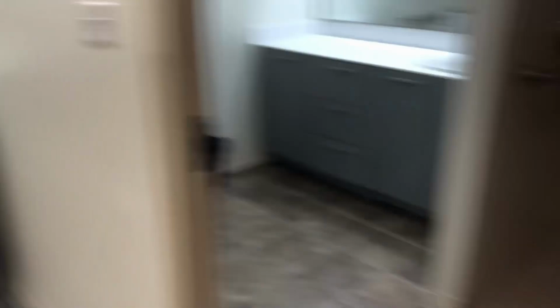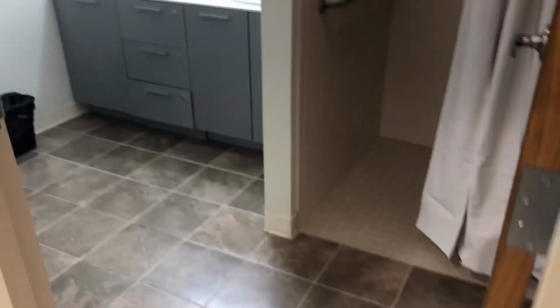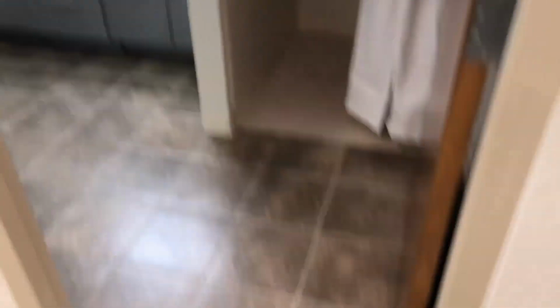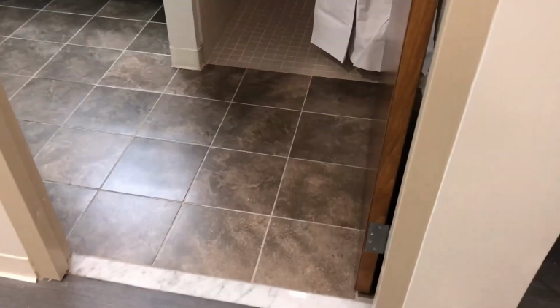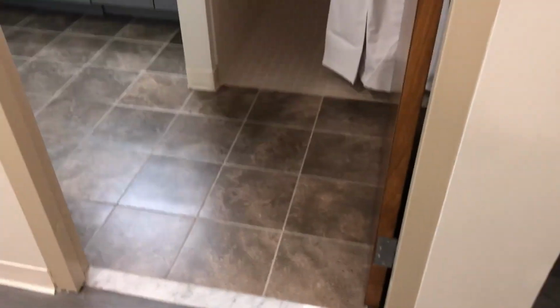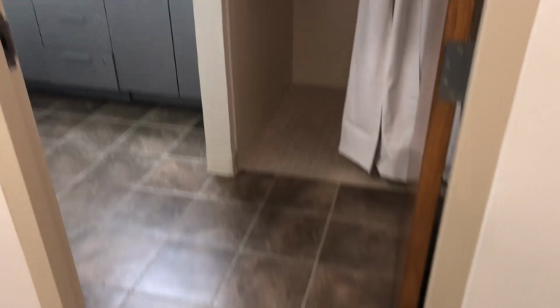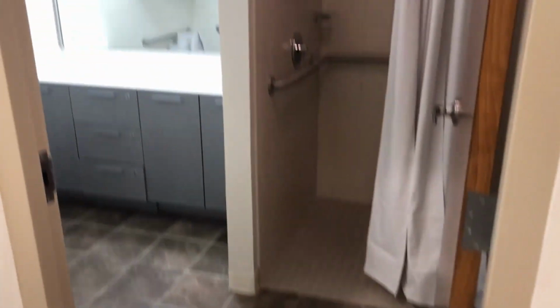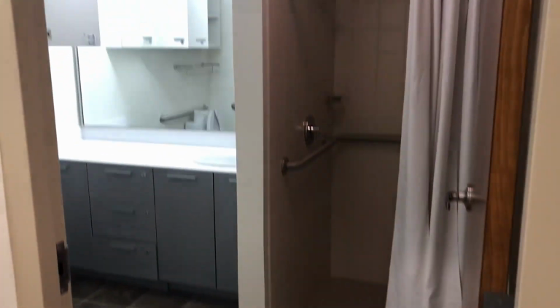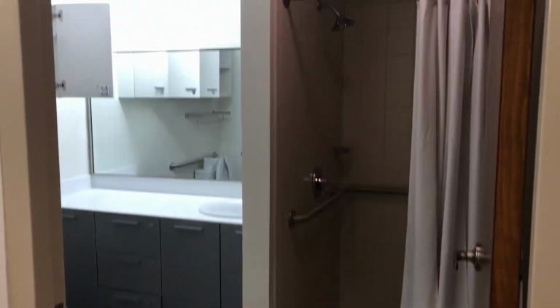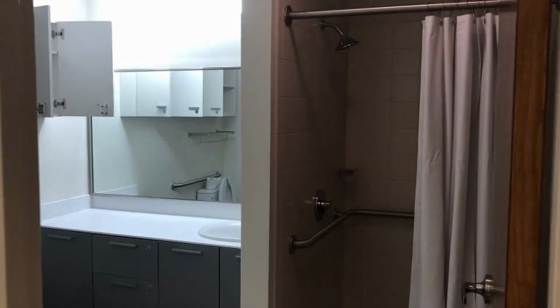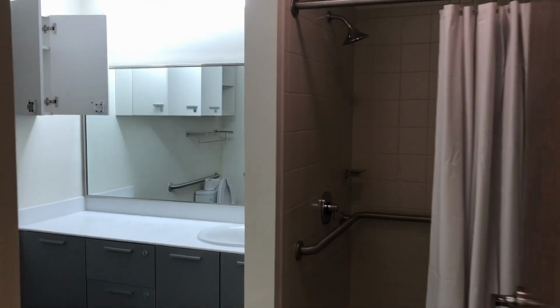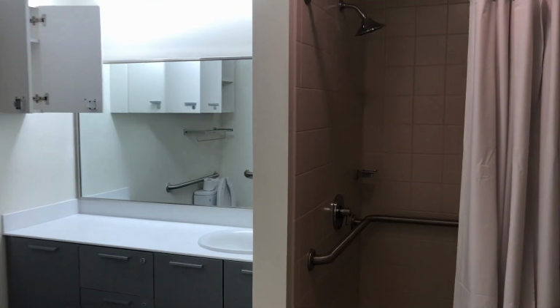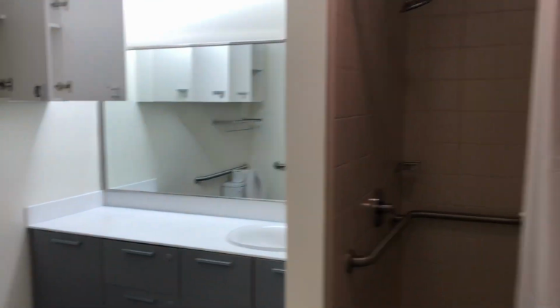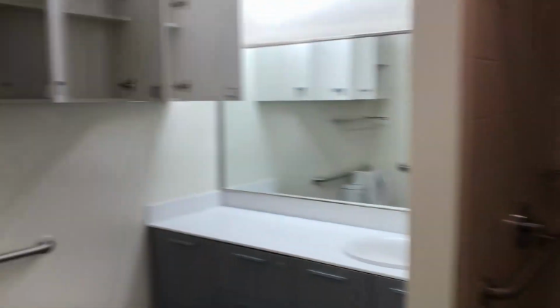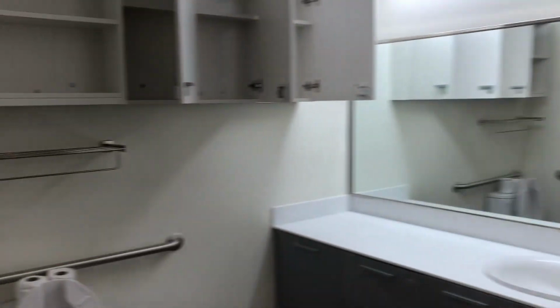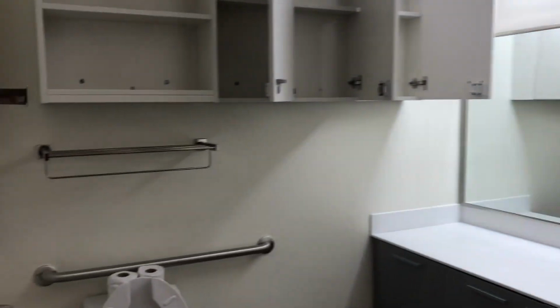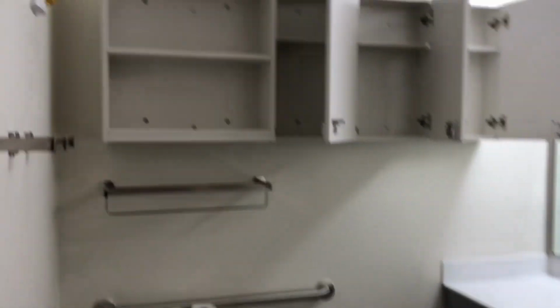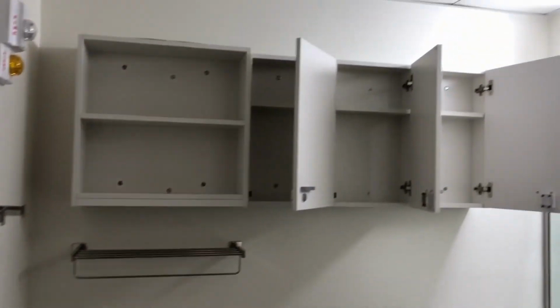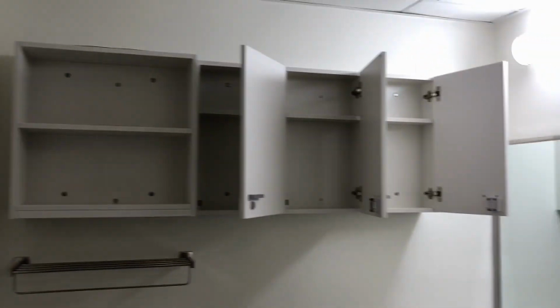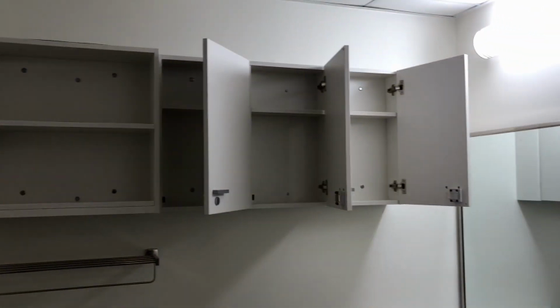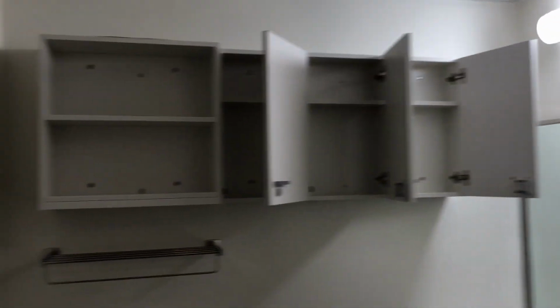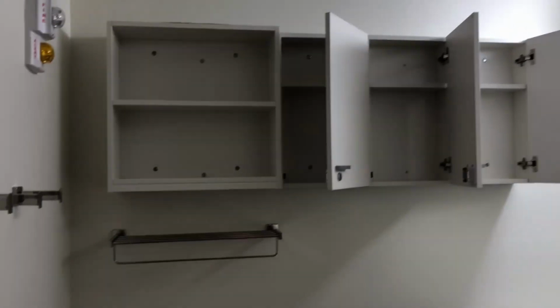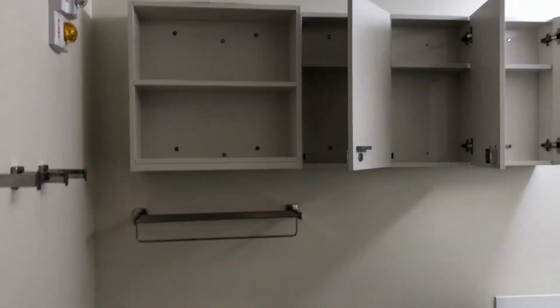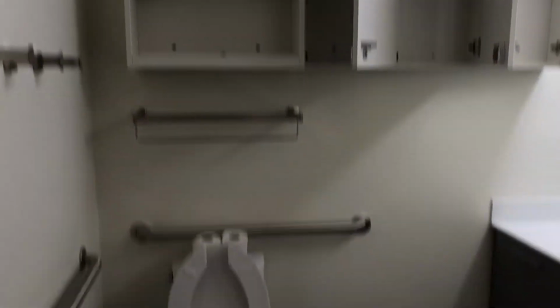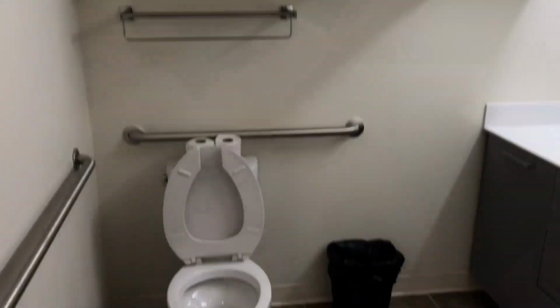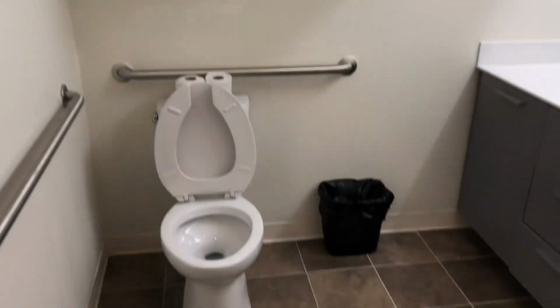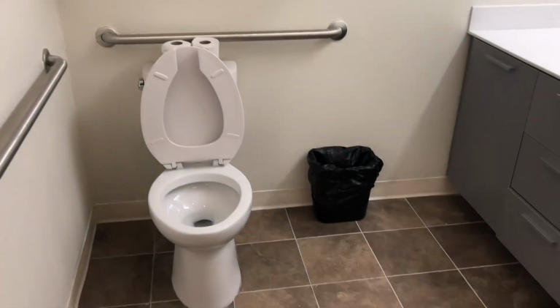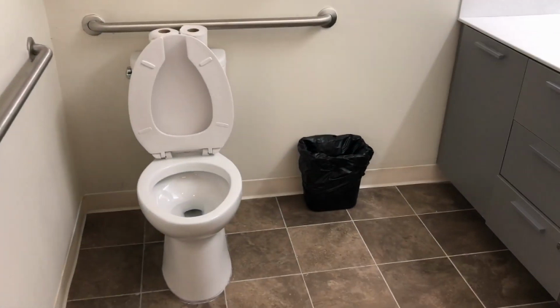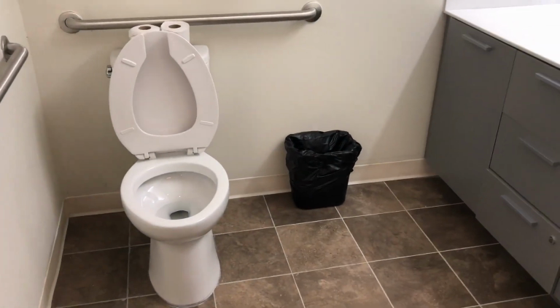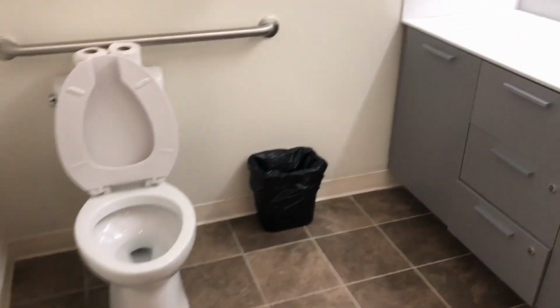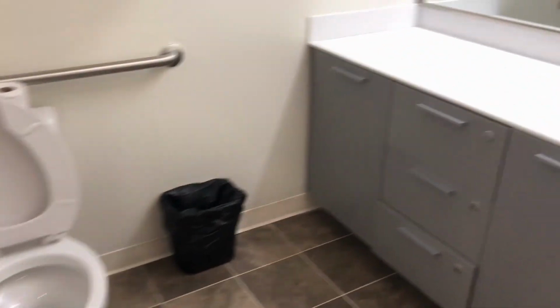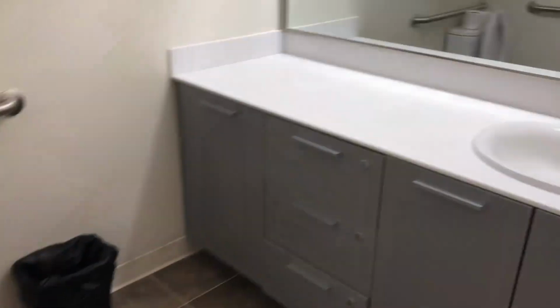Here's what the bathroom looks like — cabinets and a toilet.